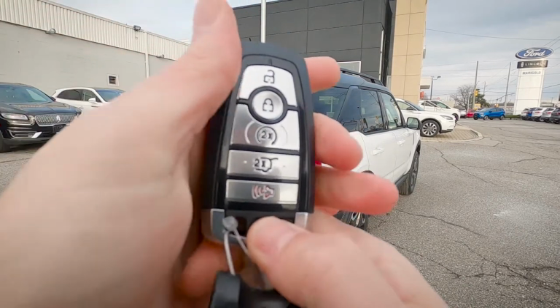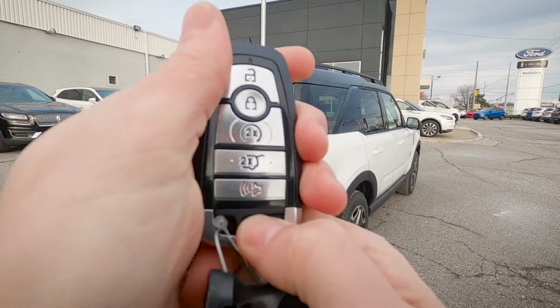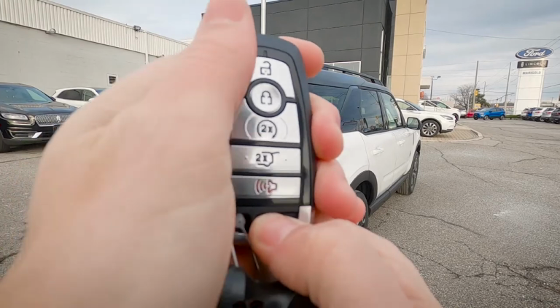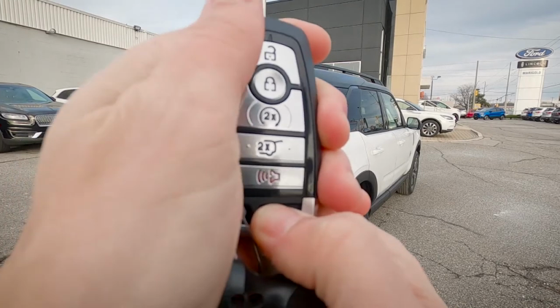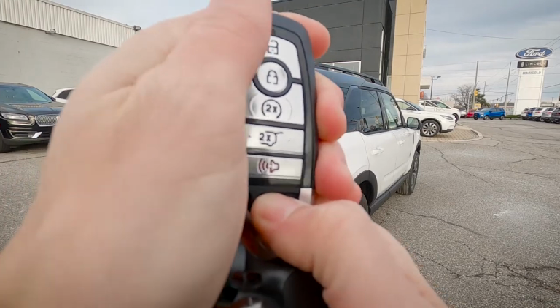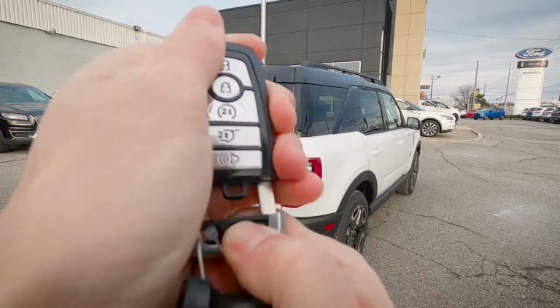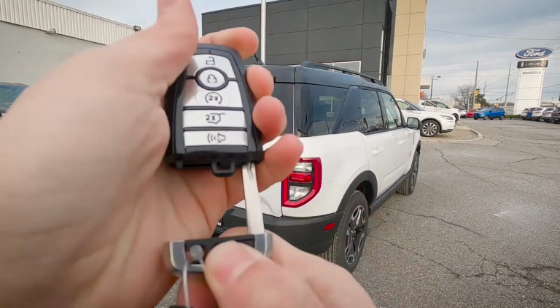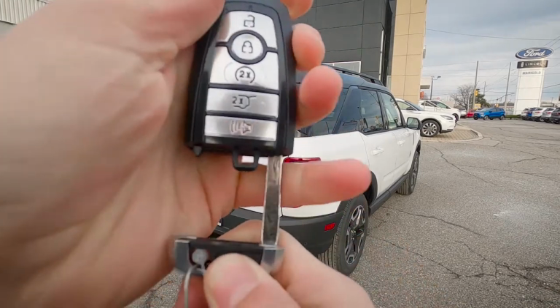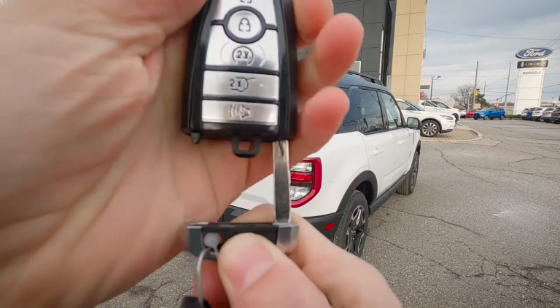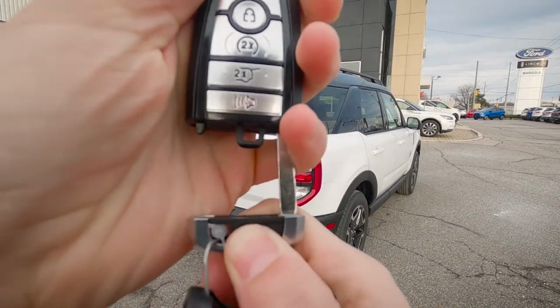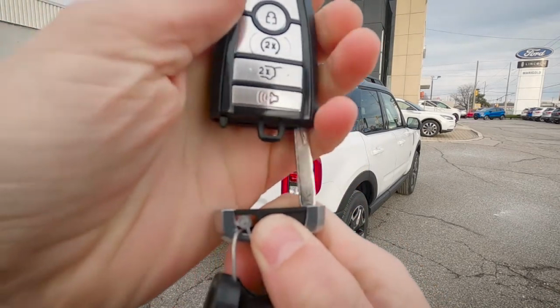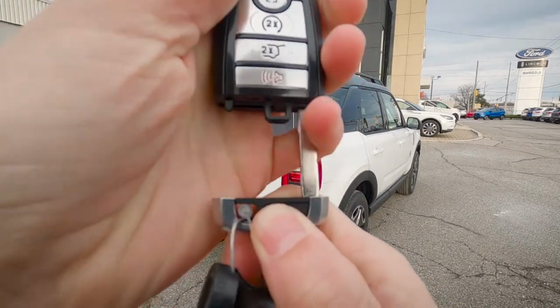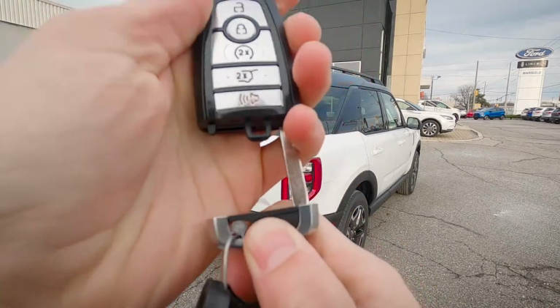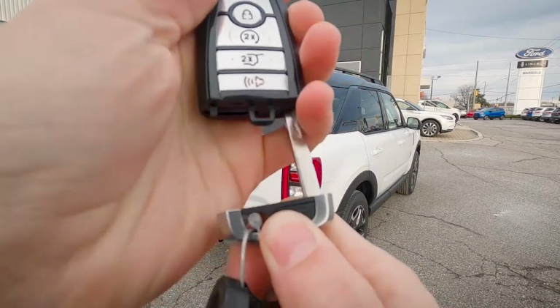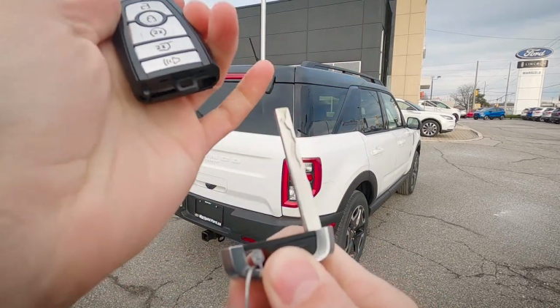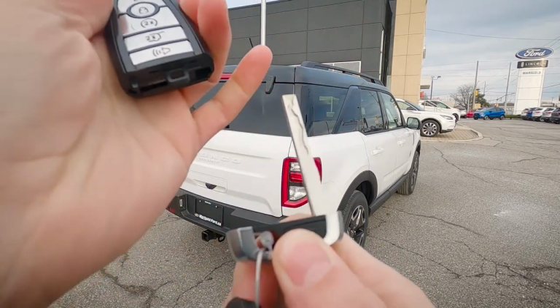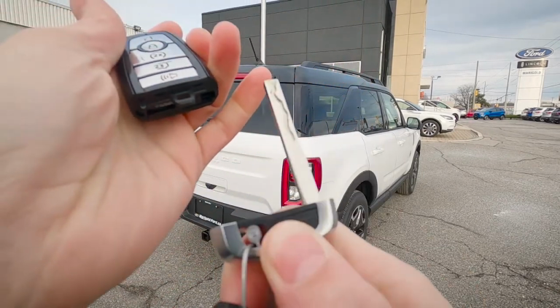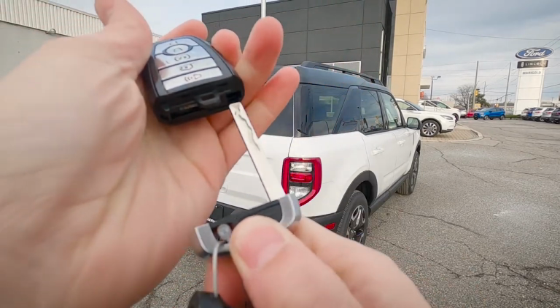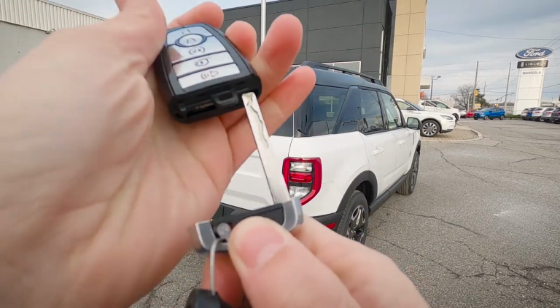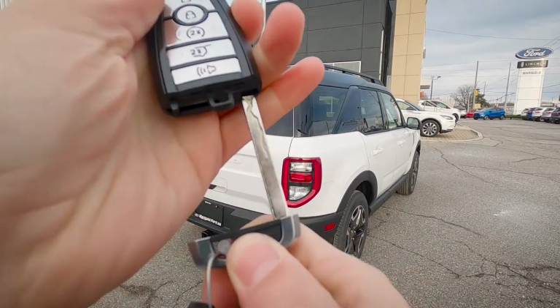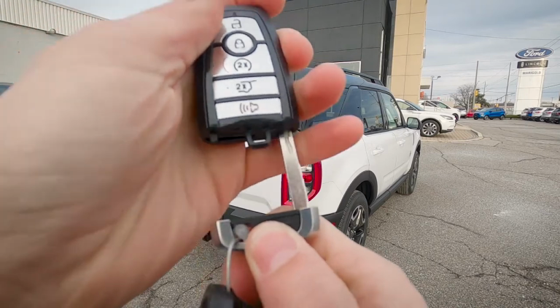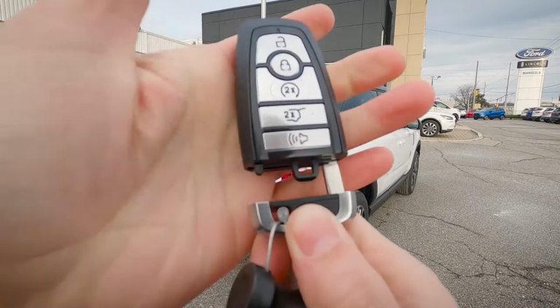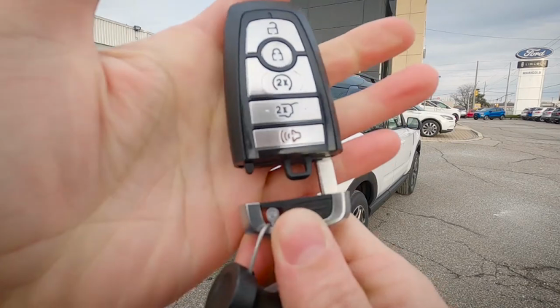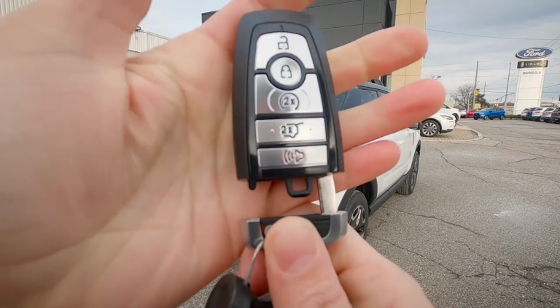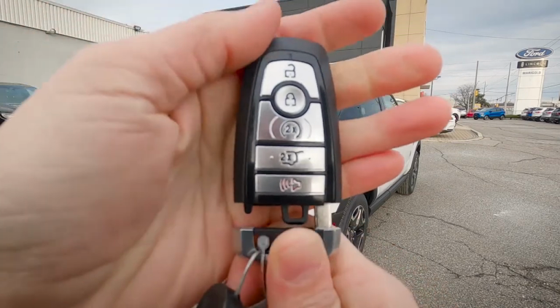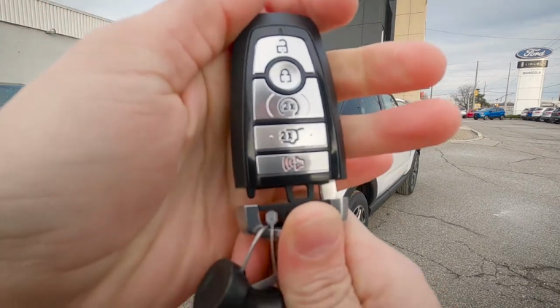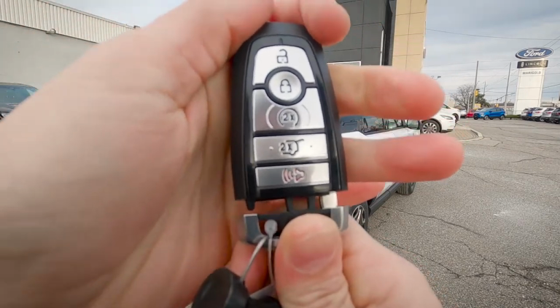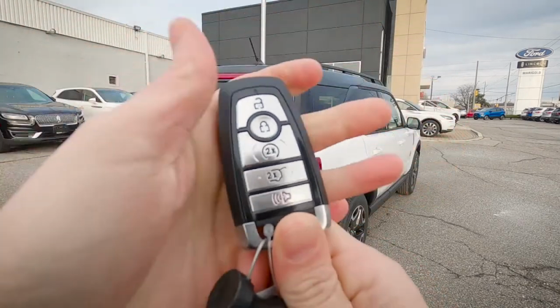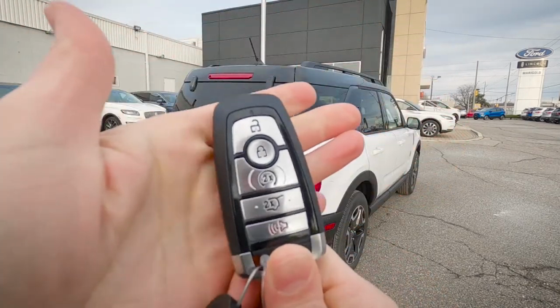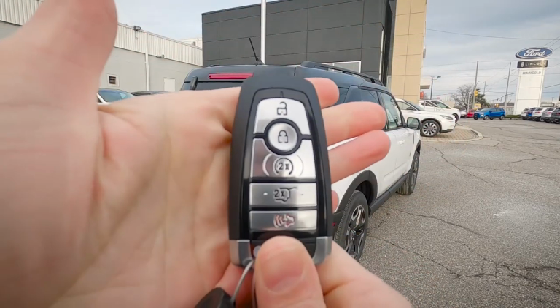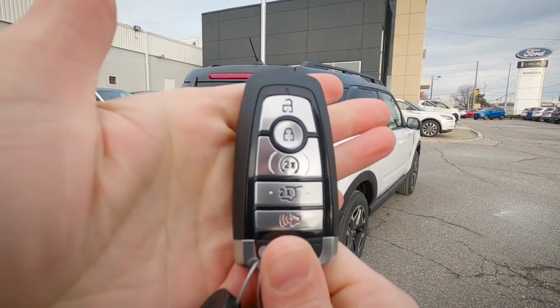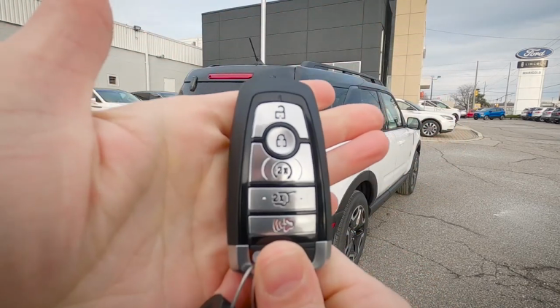The vehicle is also equipped with an emergency access key. So for whatever reason our fob isn't working, we've got the ability to easily get into or out of the vehicle. Click it down into place.